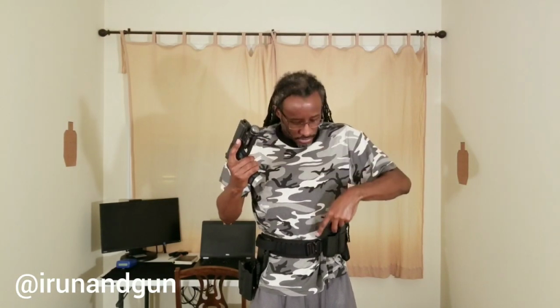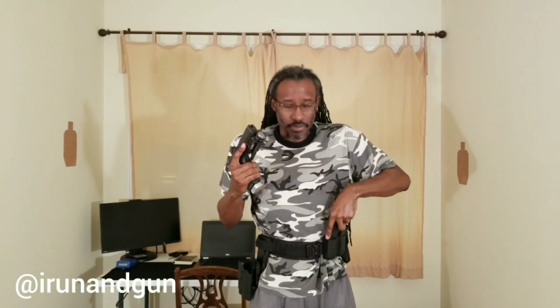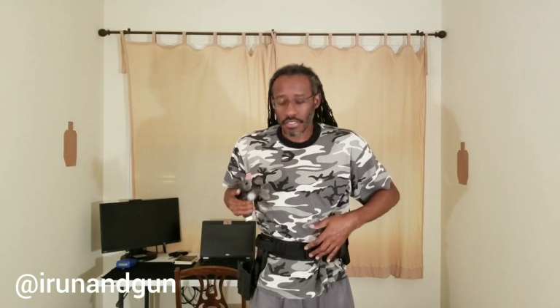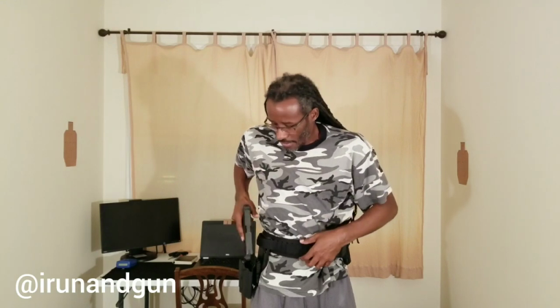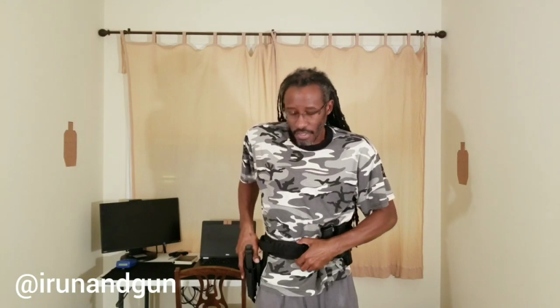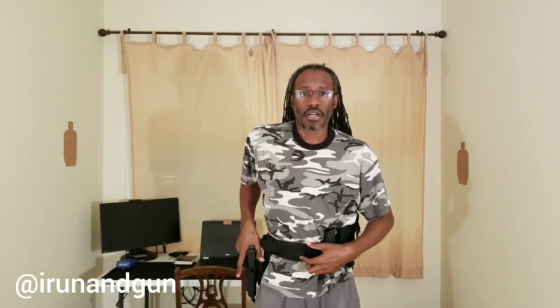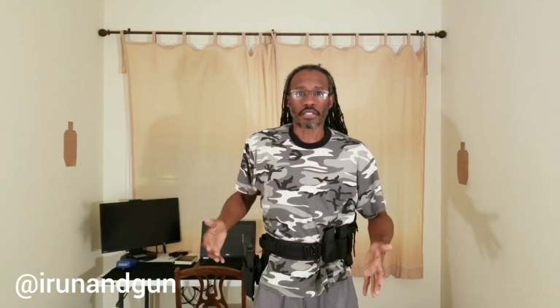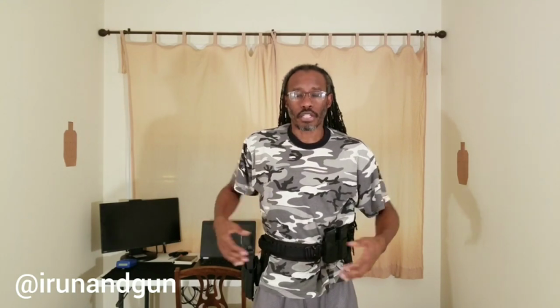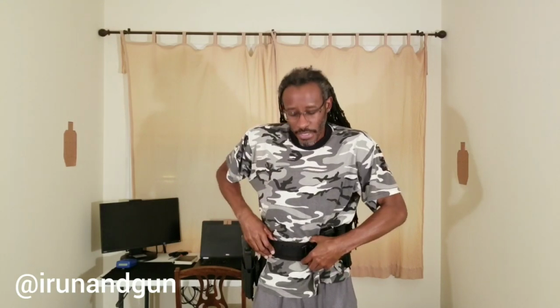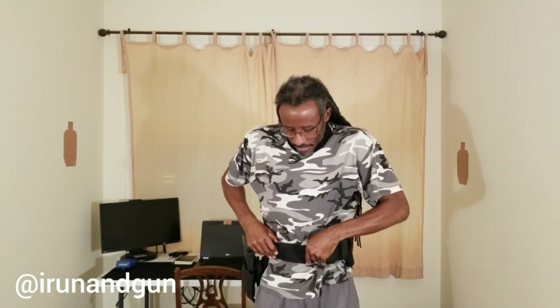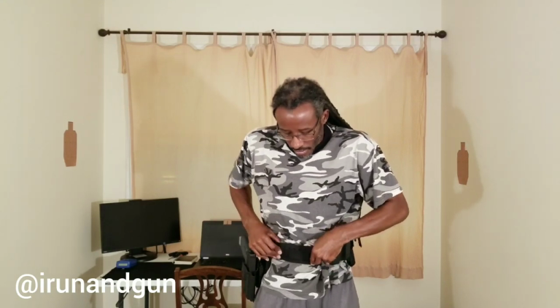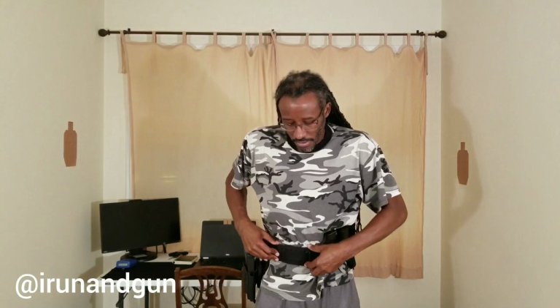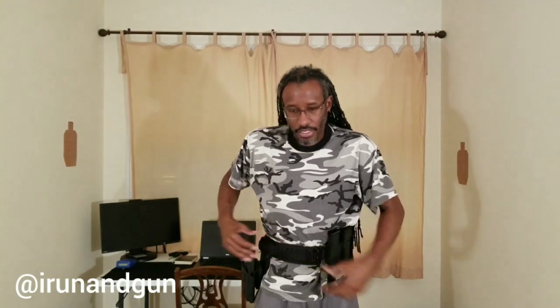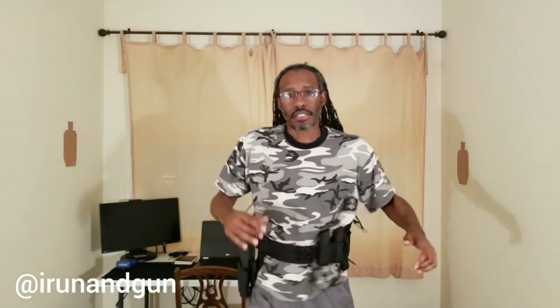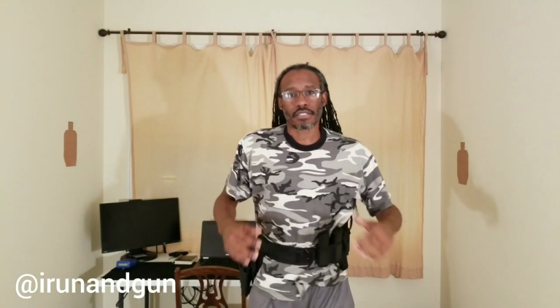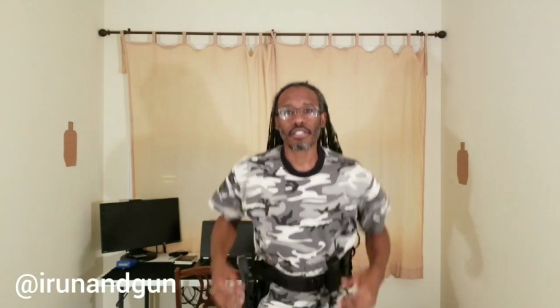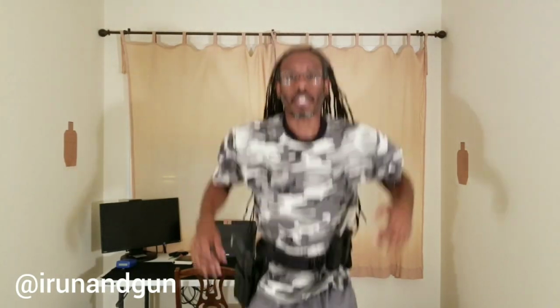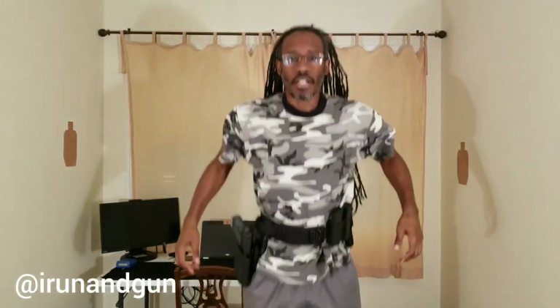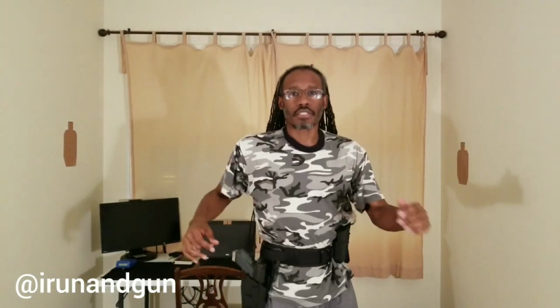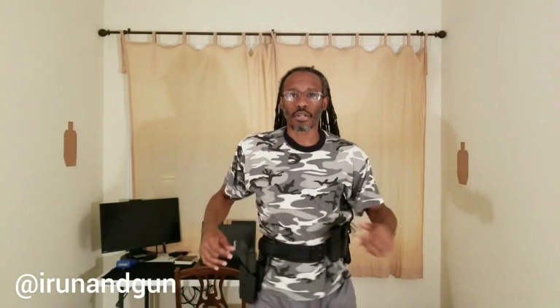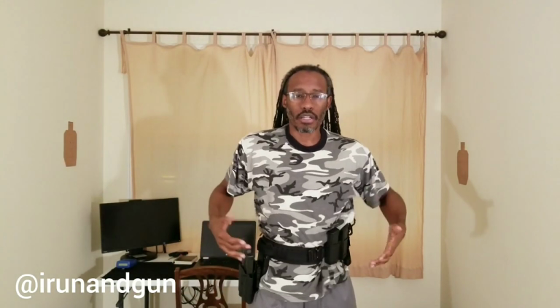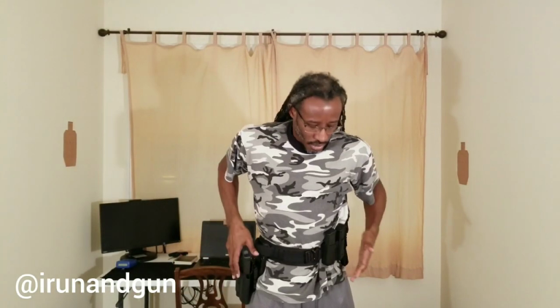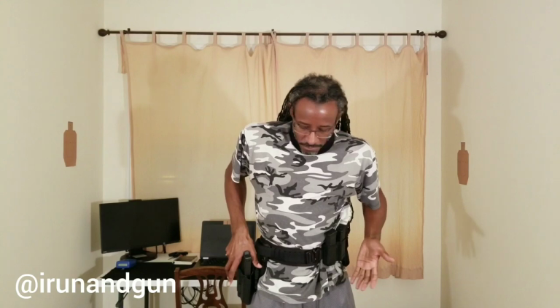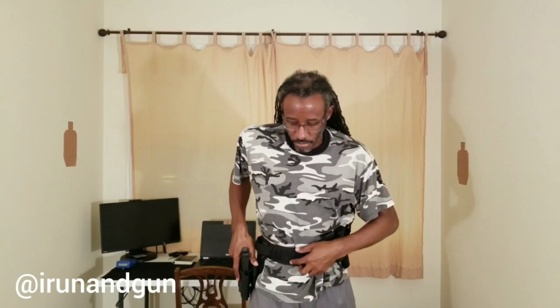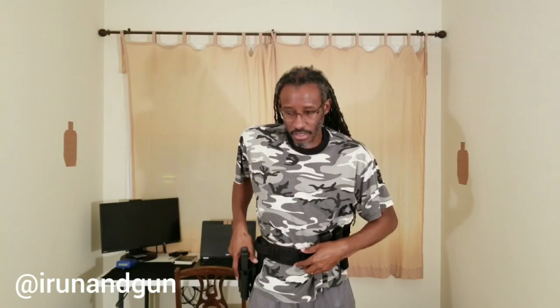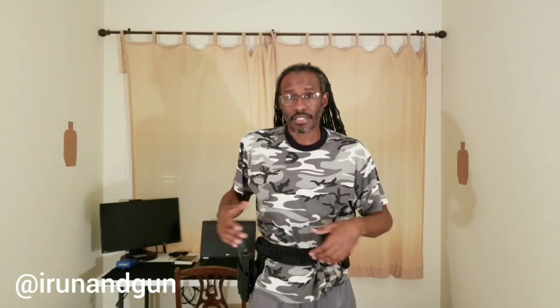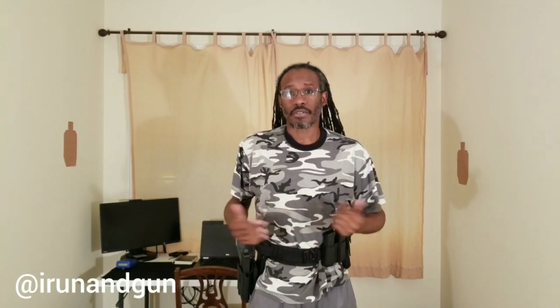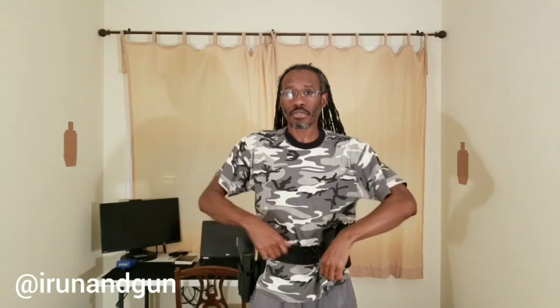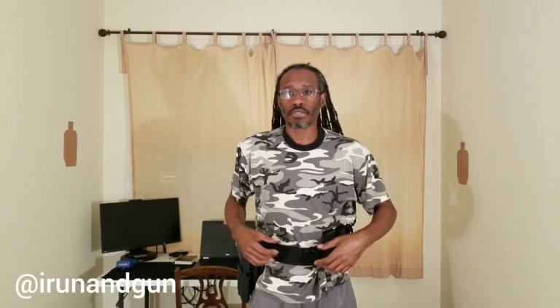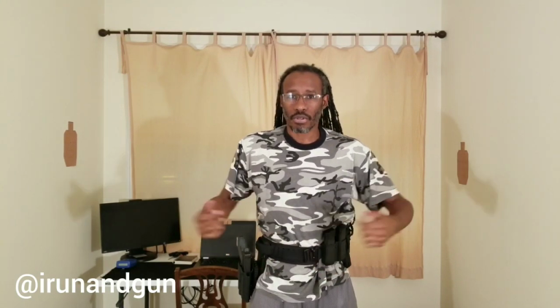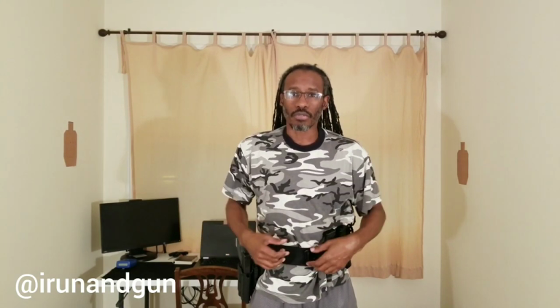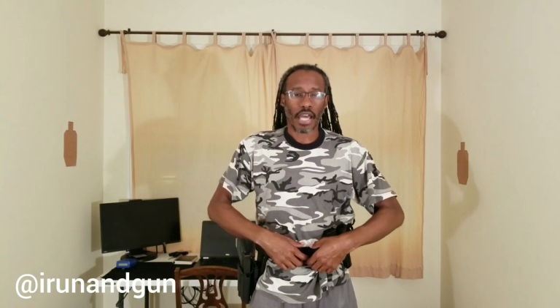At that point you have access to your pistol, mags, or whatever else you have on the belt that you've set up. Because of the neoprene, it stays still so I can move around and it's not going to go anywhere.